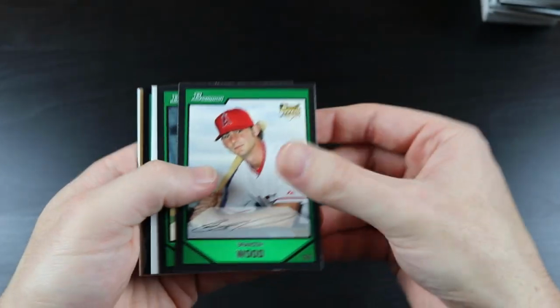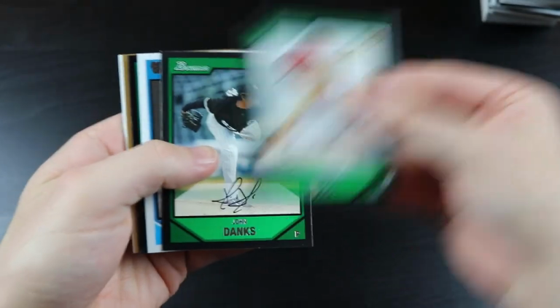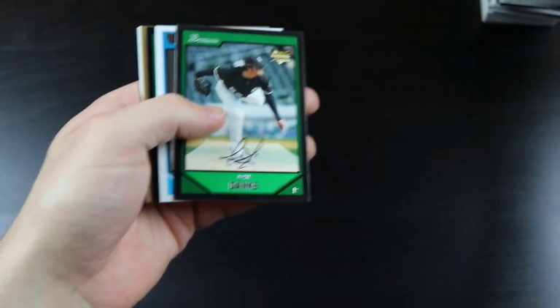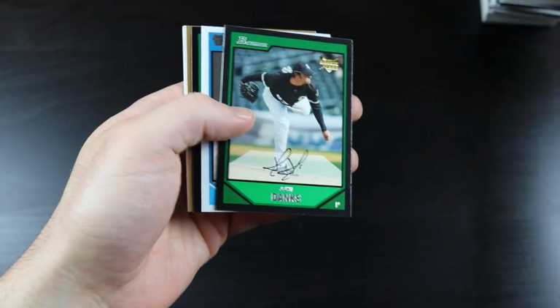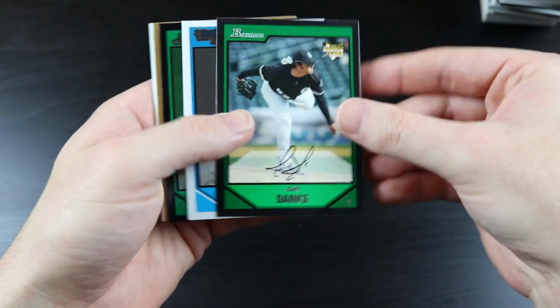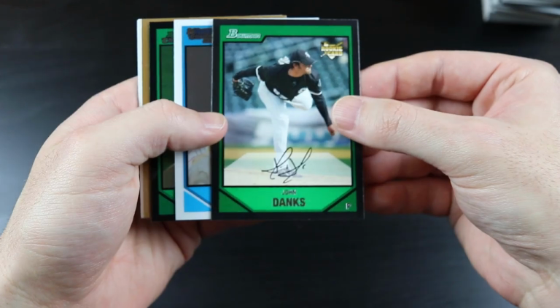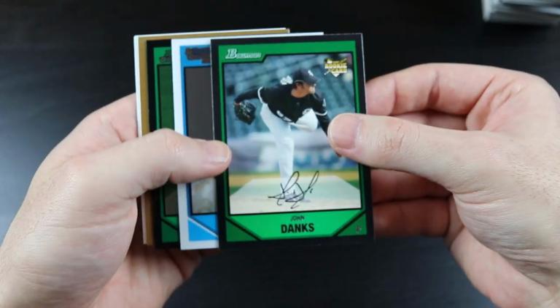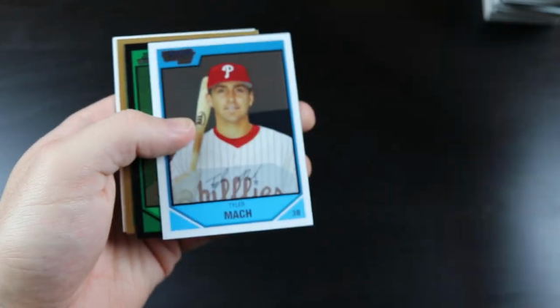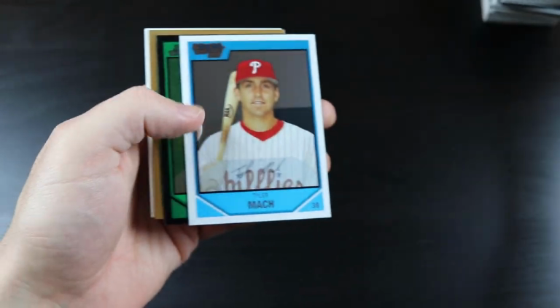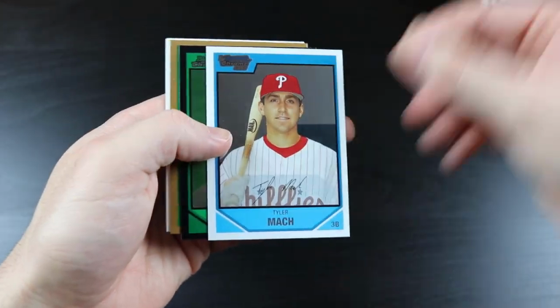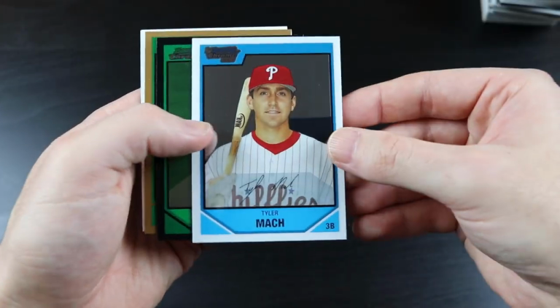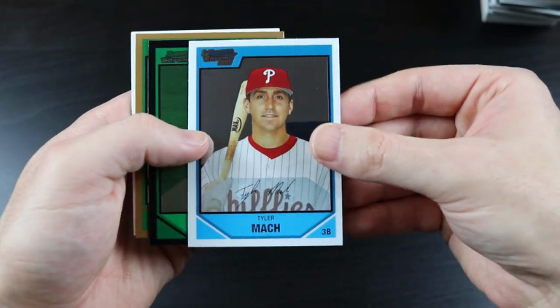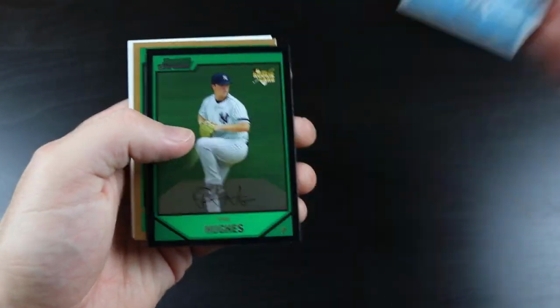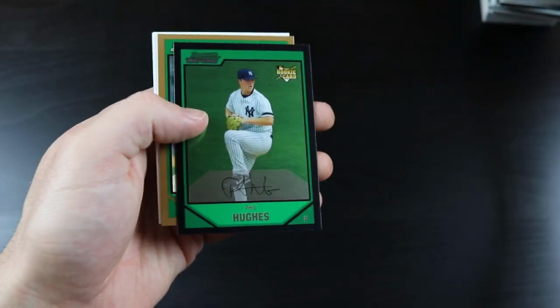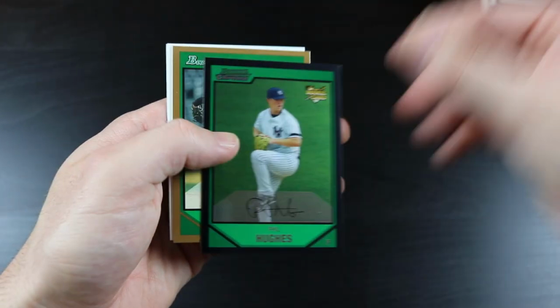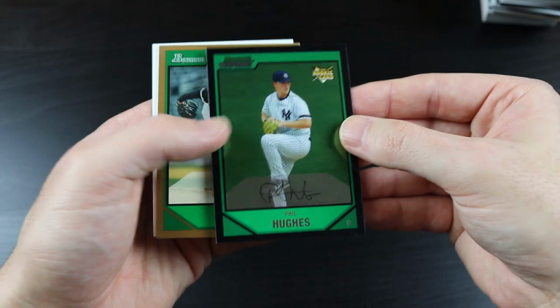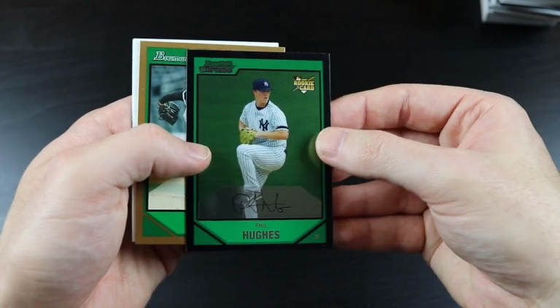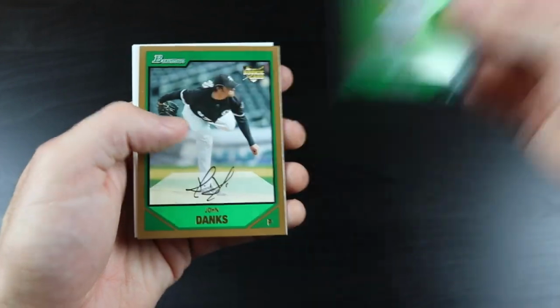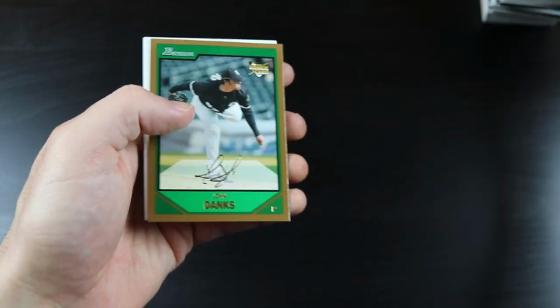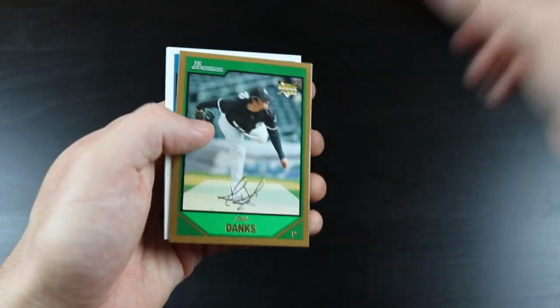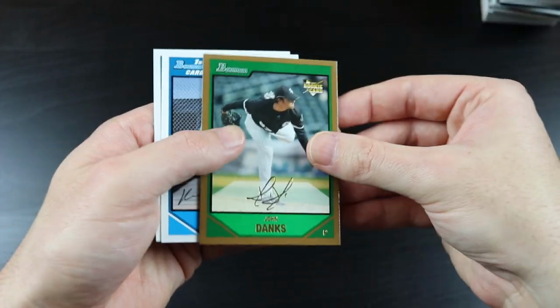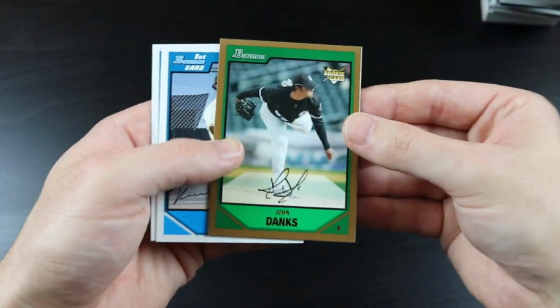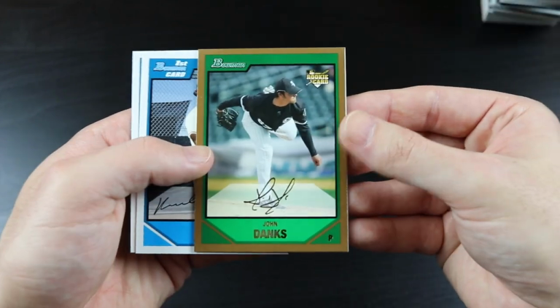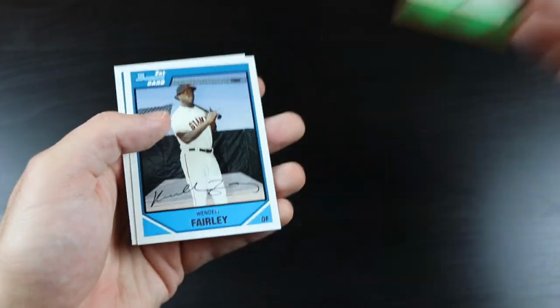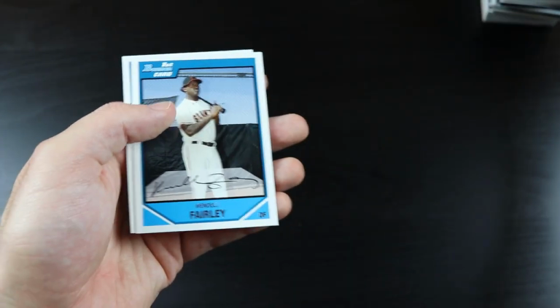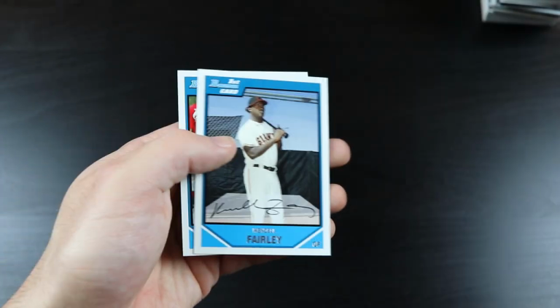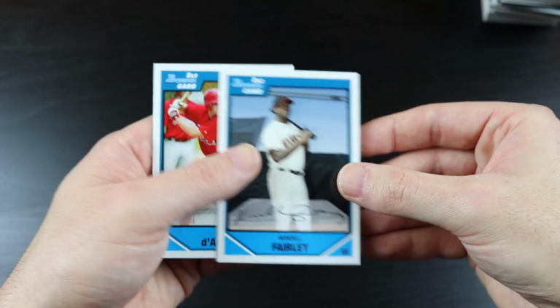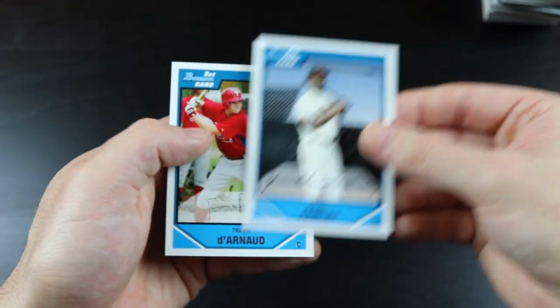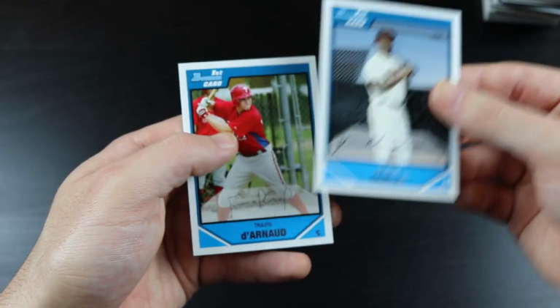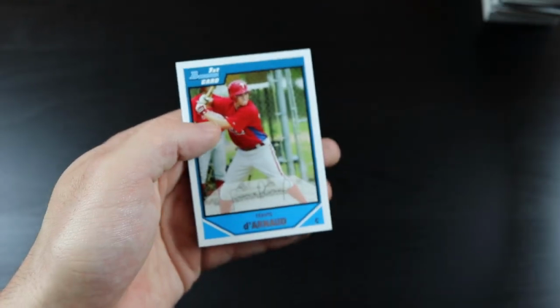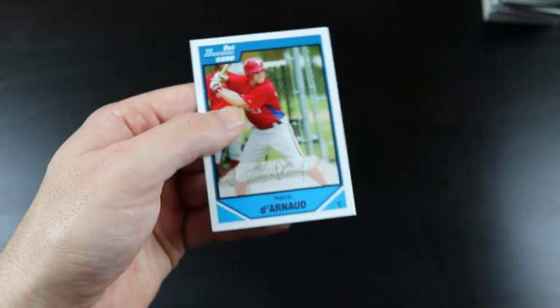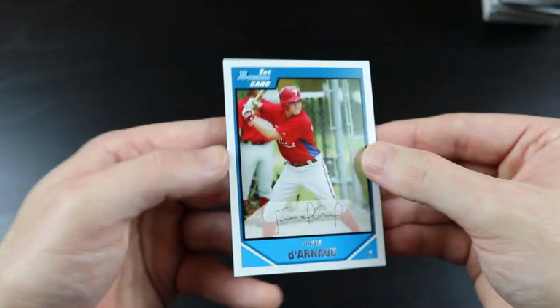Brandon Wood, John Danks, Tyler Mock, Phil Hughes, John Danks again, Wendell Fairley, and Travis Darnot.